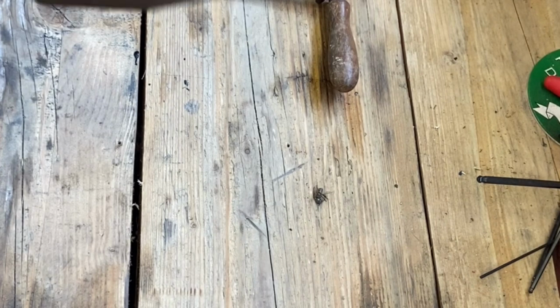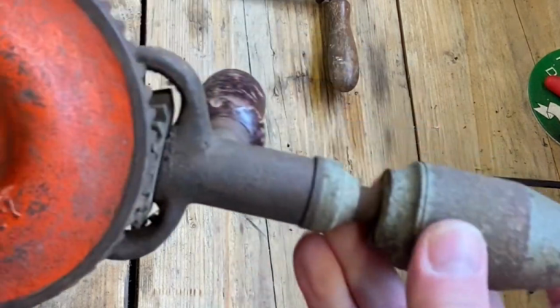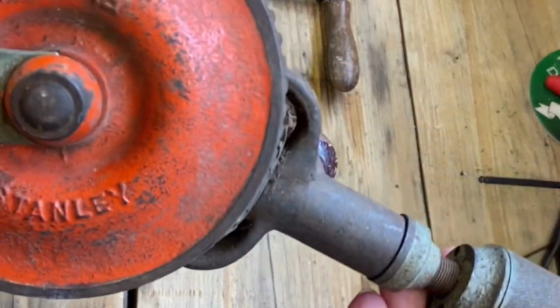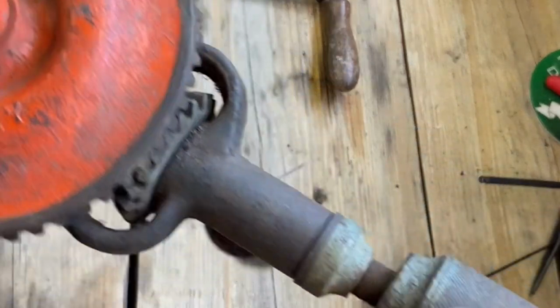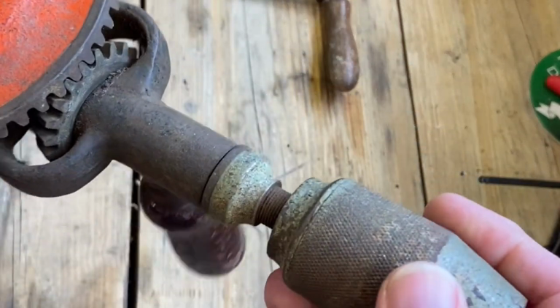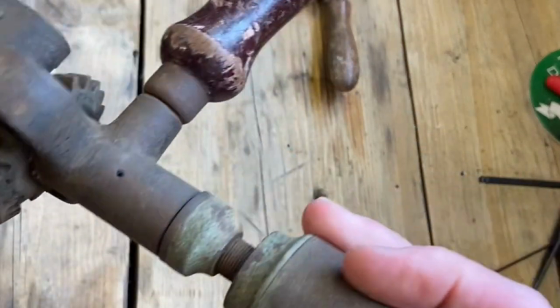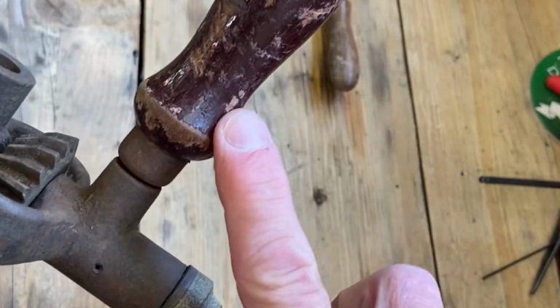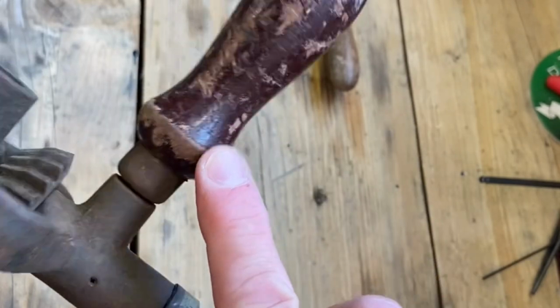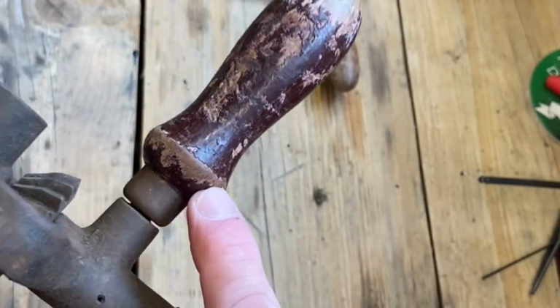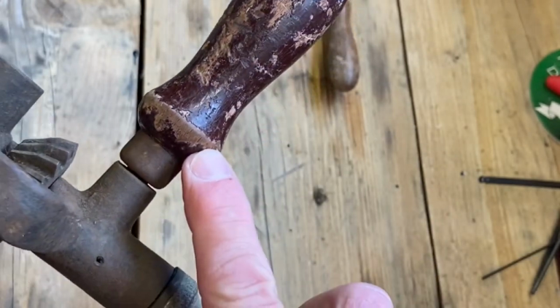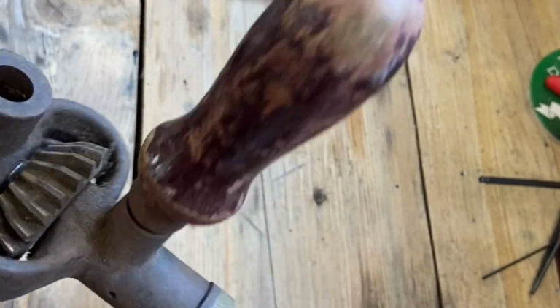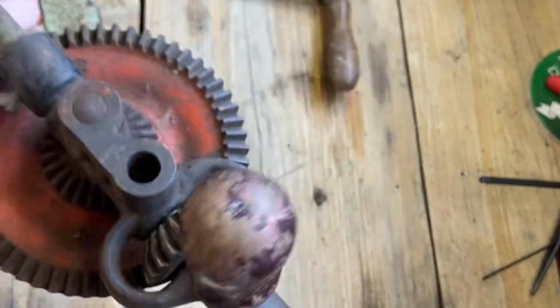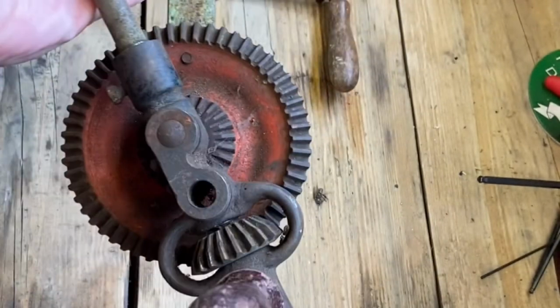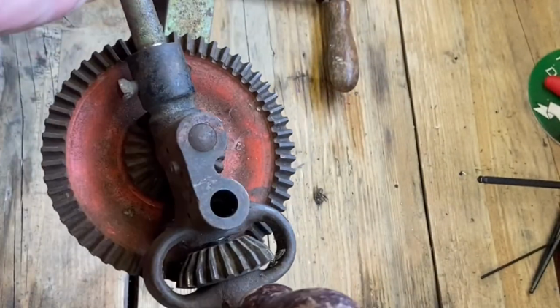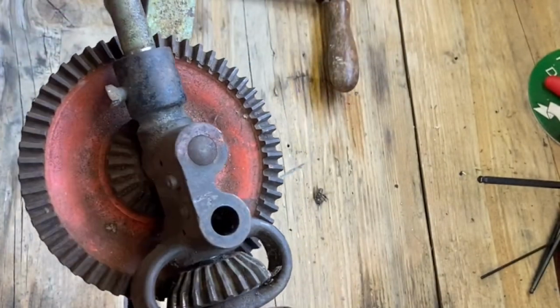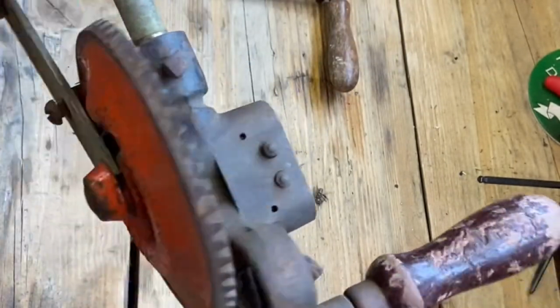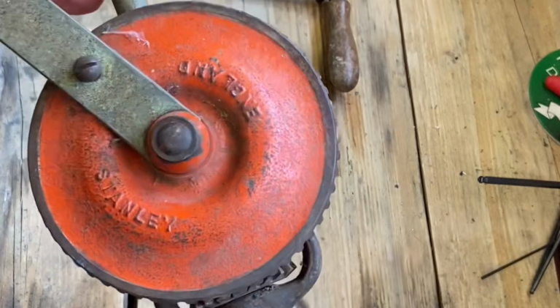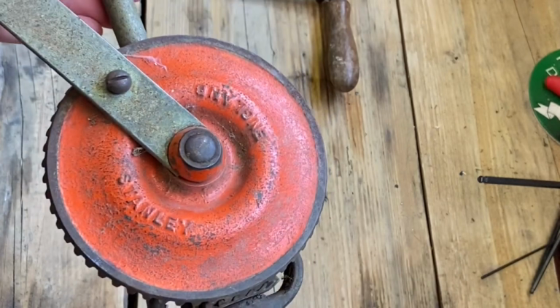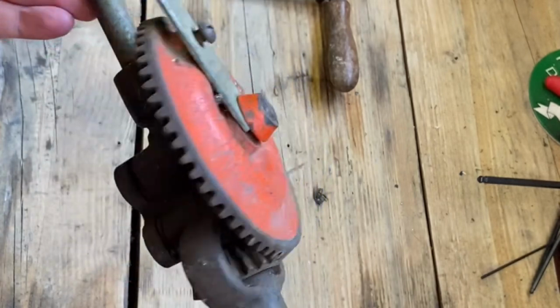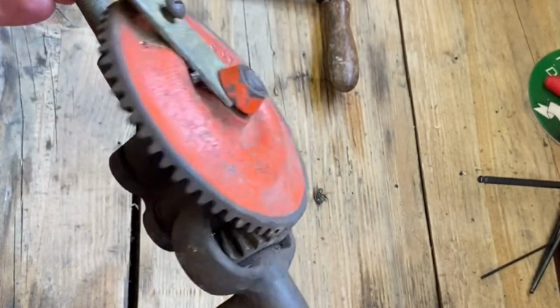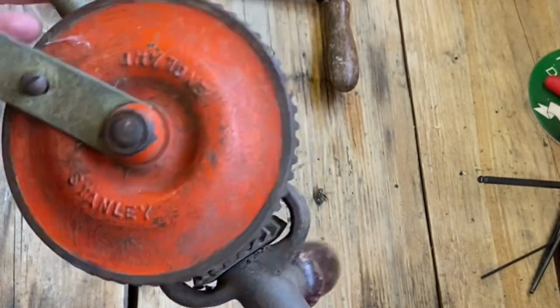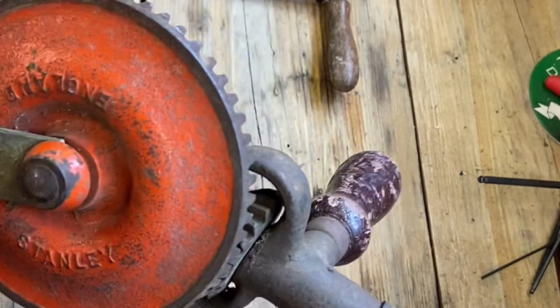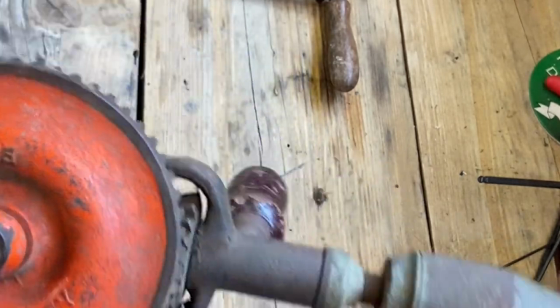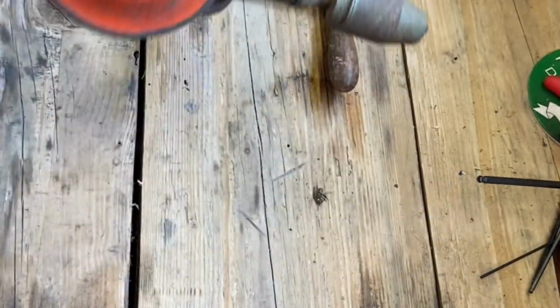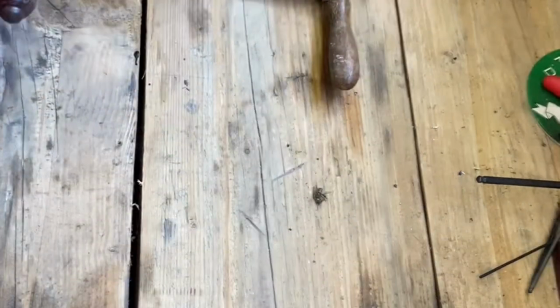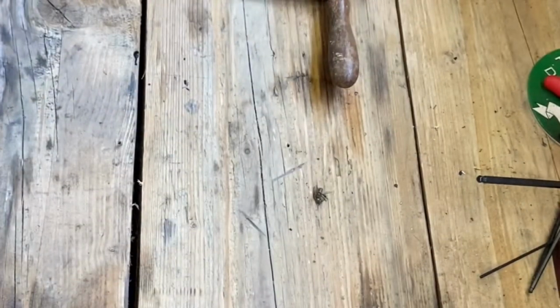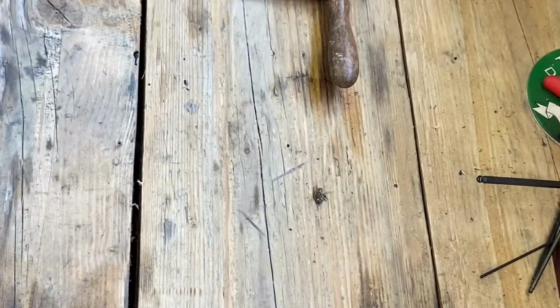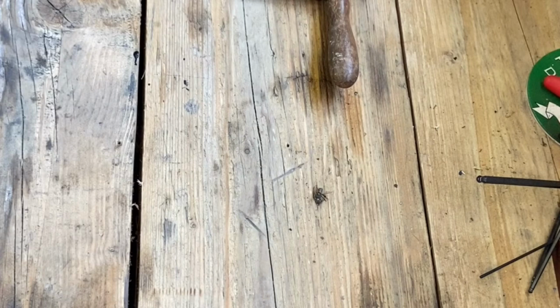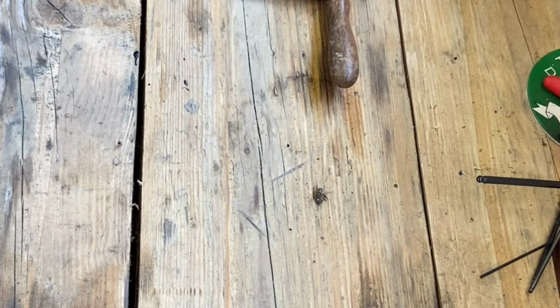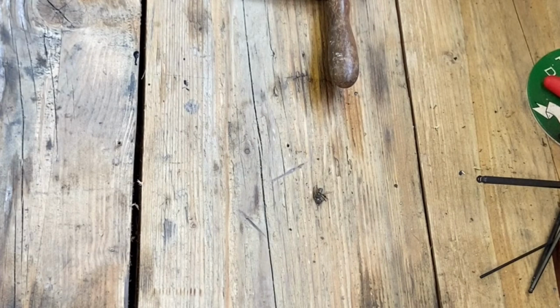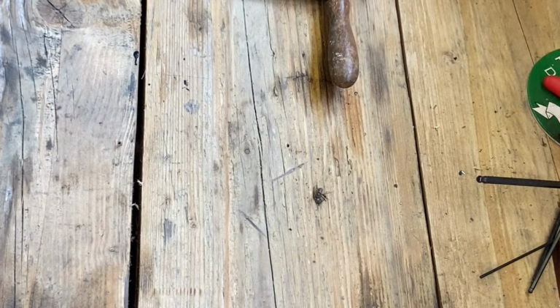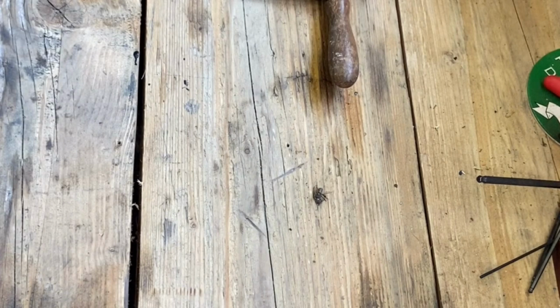A Stanley chest drill, with the handle. I mean, that's amazing - you never get them with the handle, do you? Never. Two pound. Yeah, that'll do up nice, won't it? They always do quite nice, to be fair.